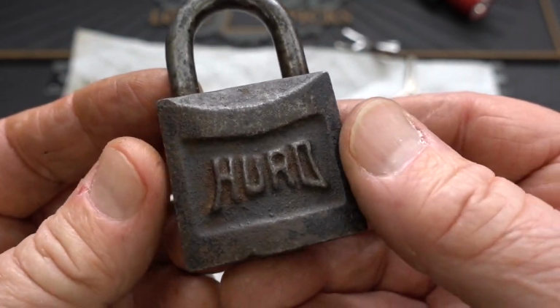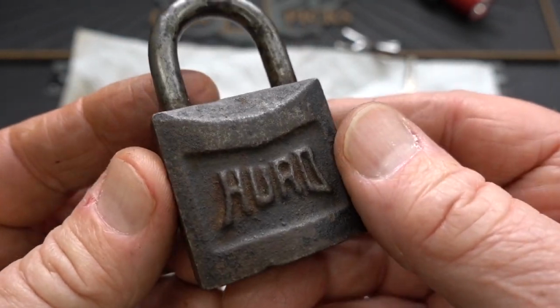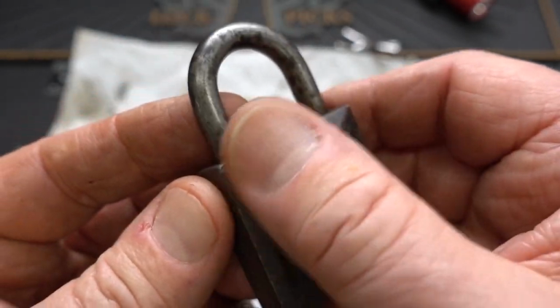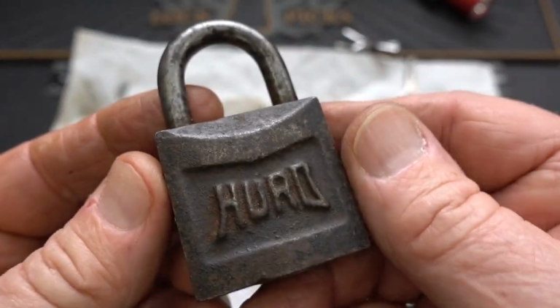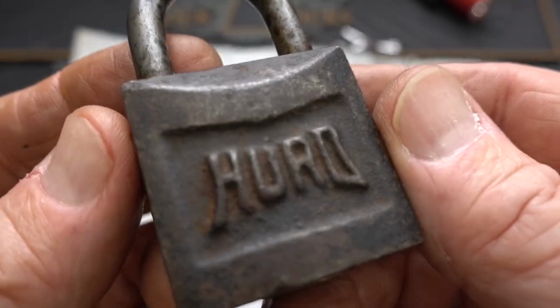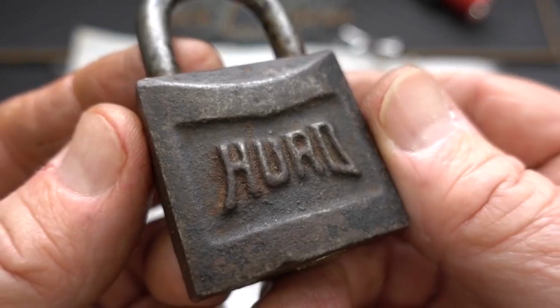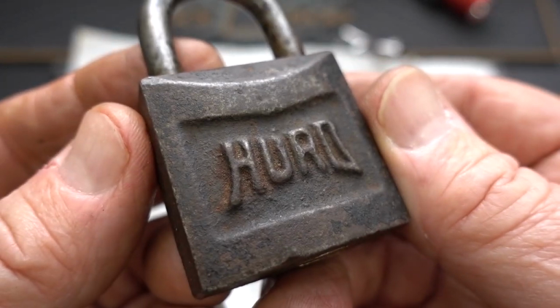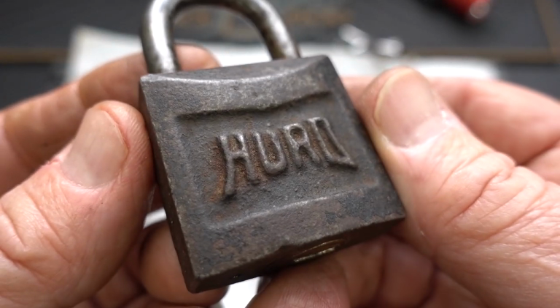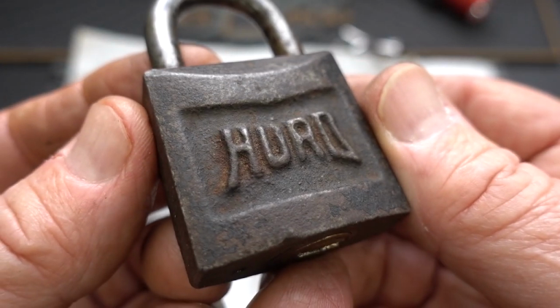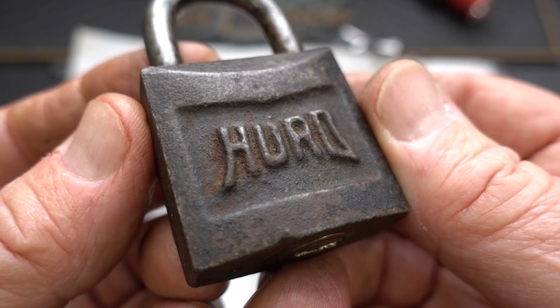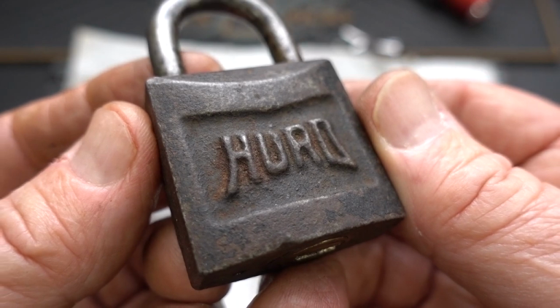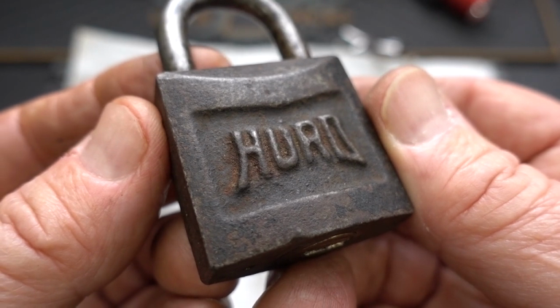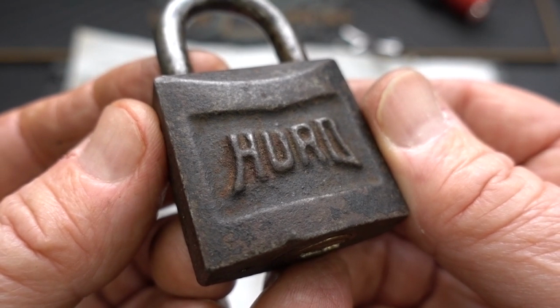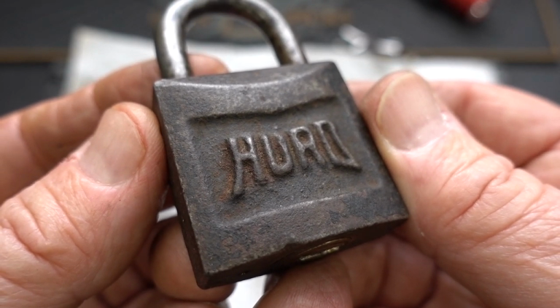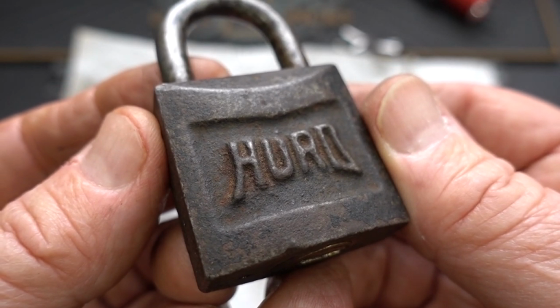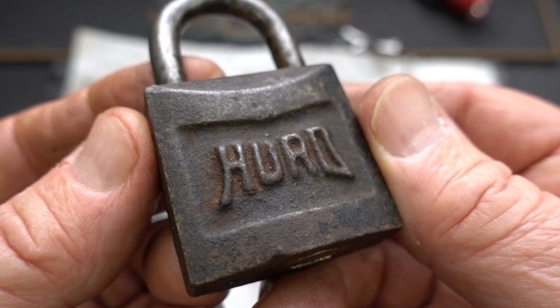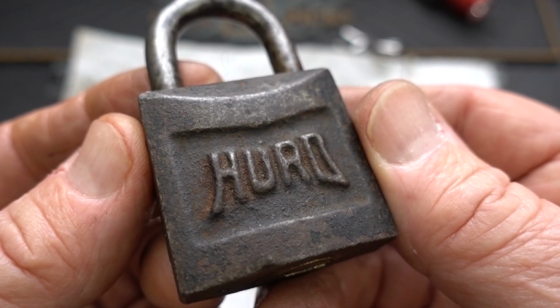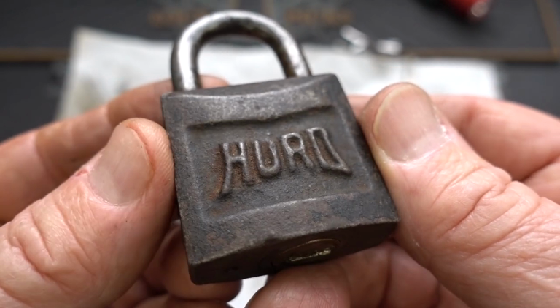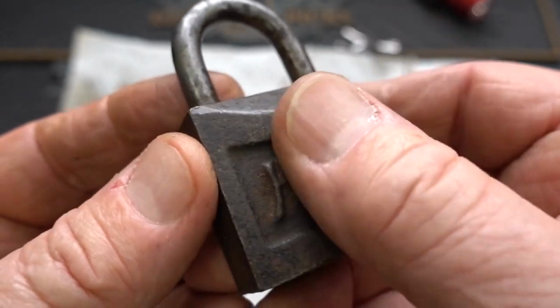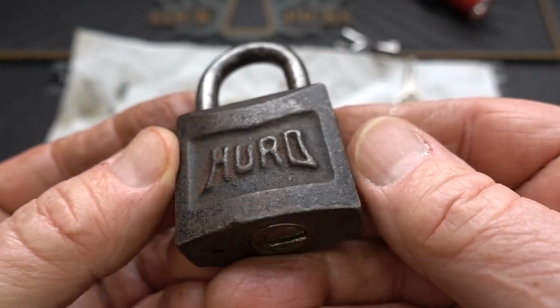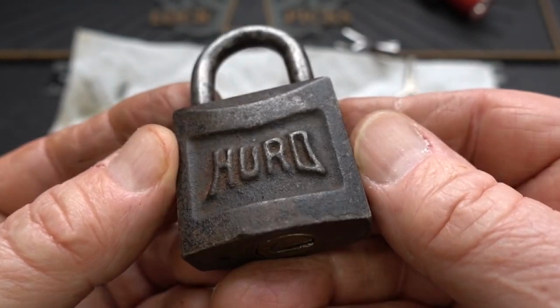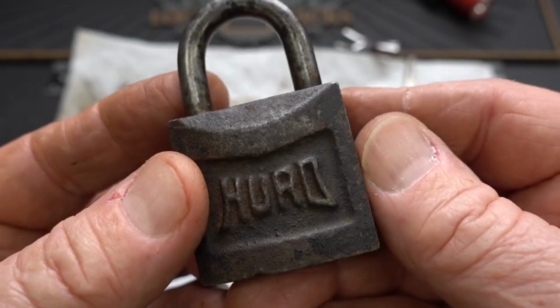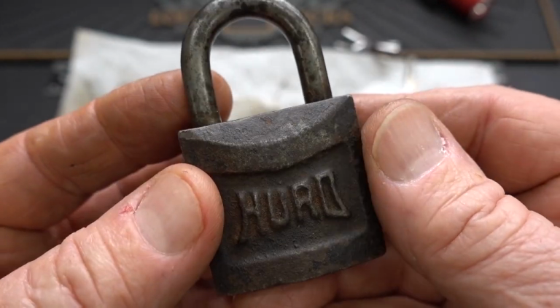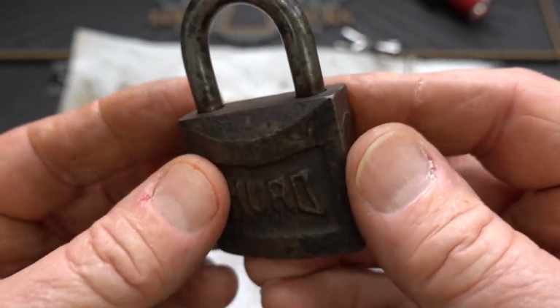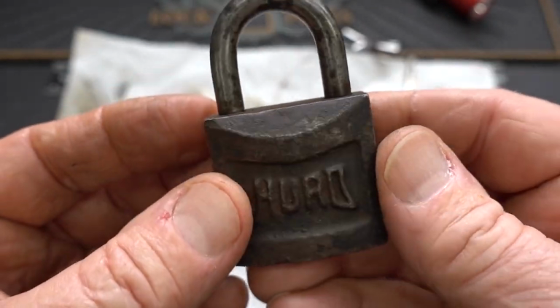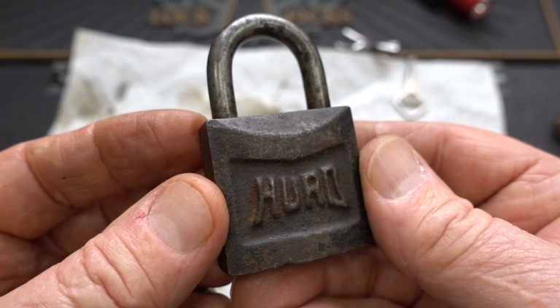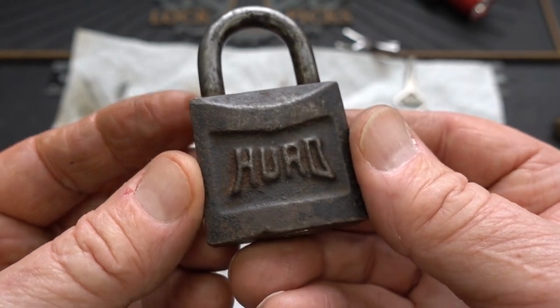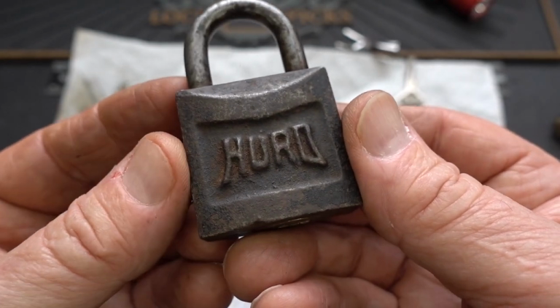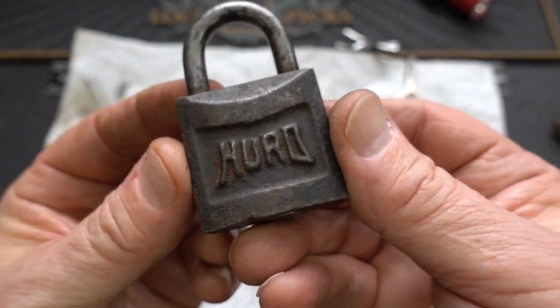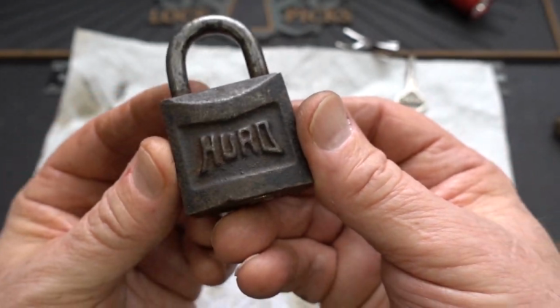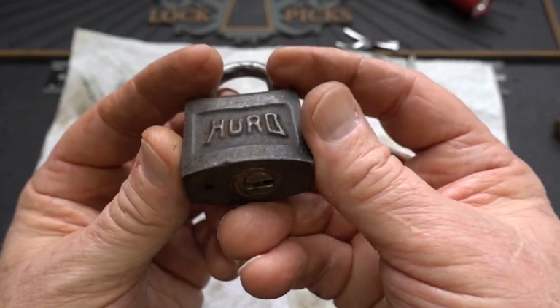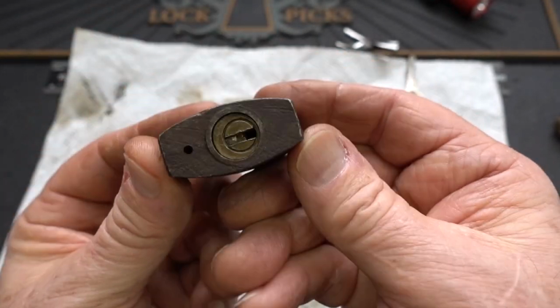This is not a crinkle finish — this is a patina, and it's quite rusted. This thing has had a pretty hard life.